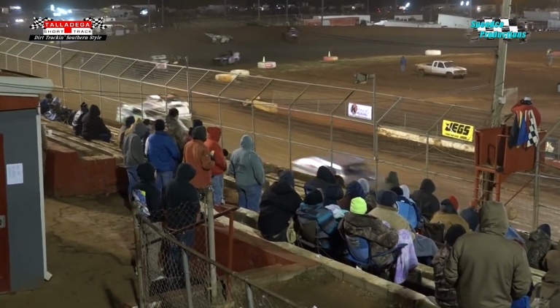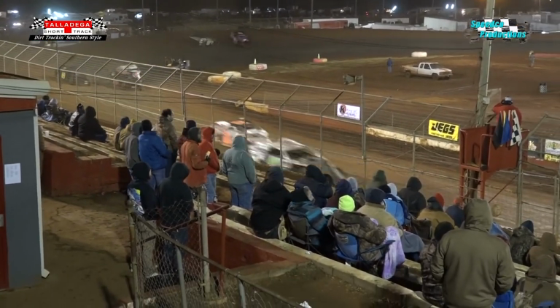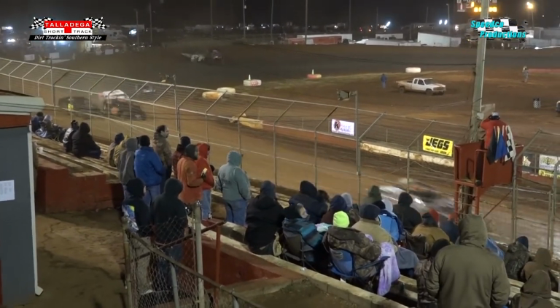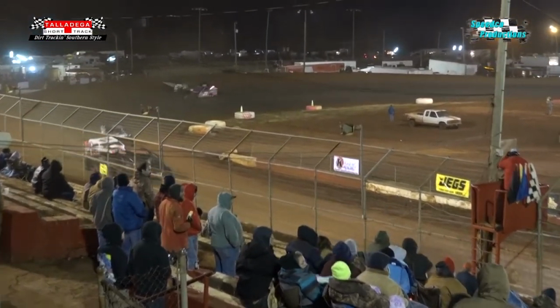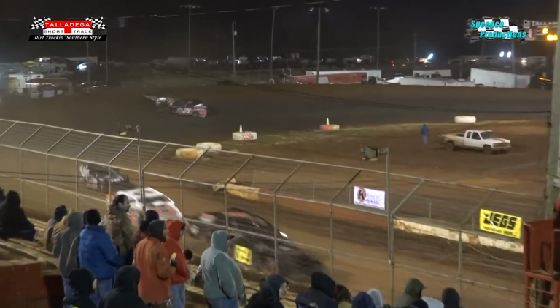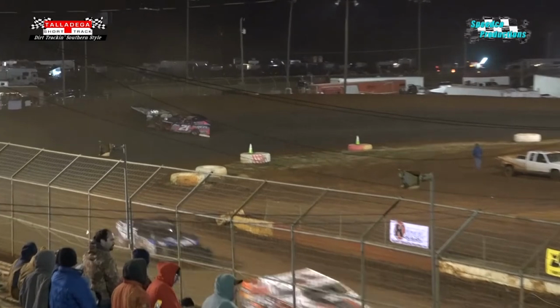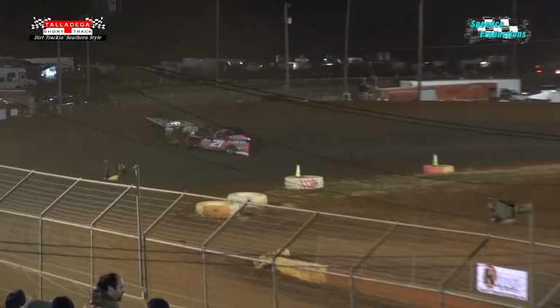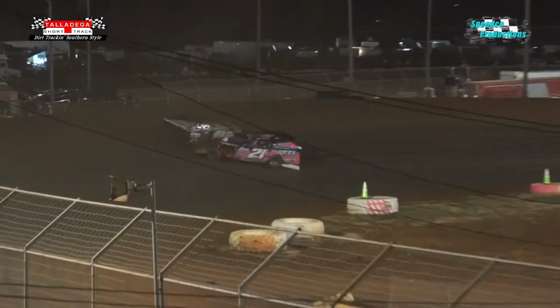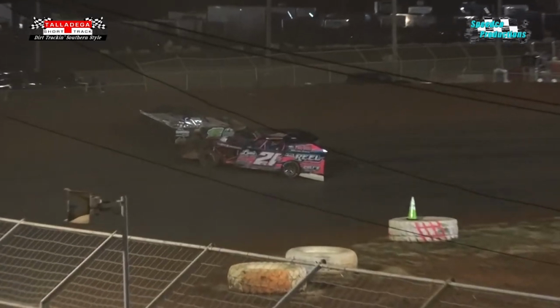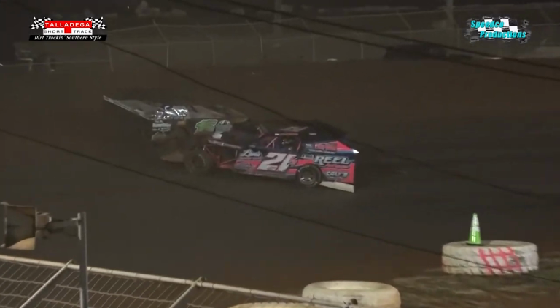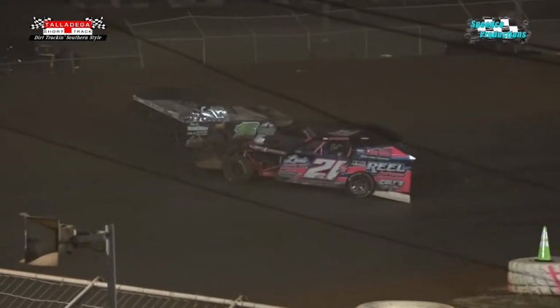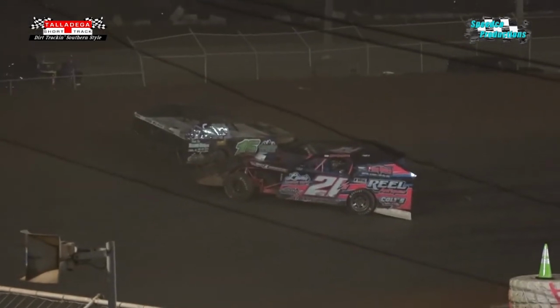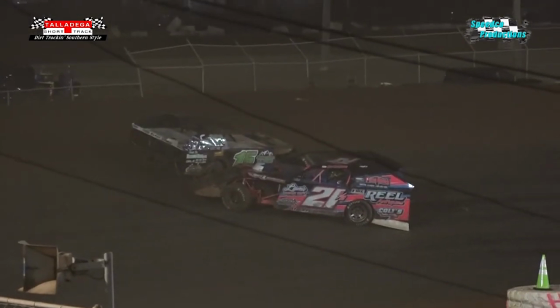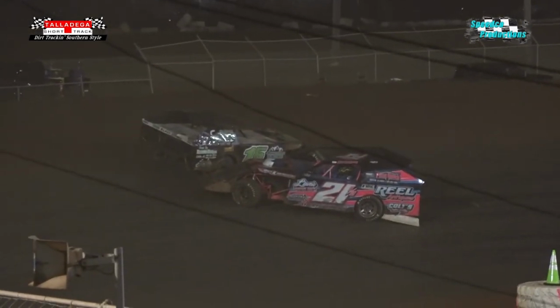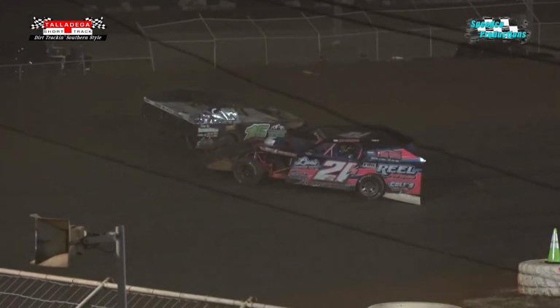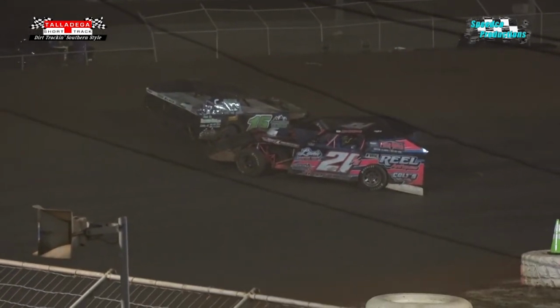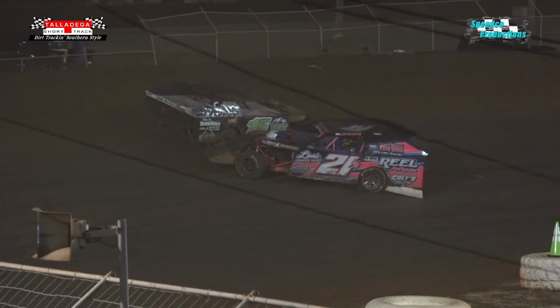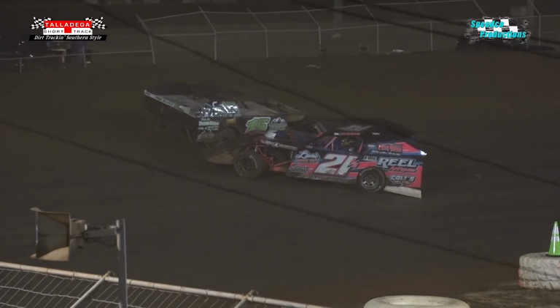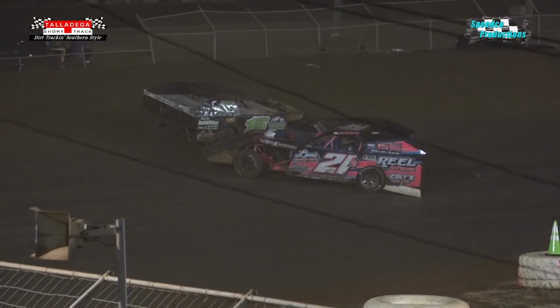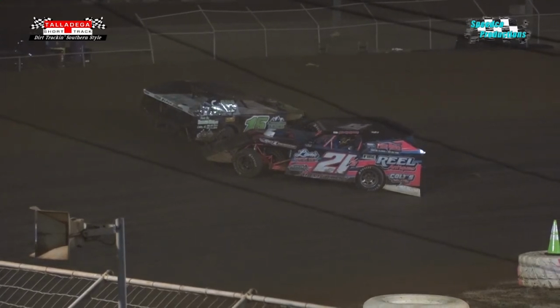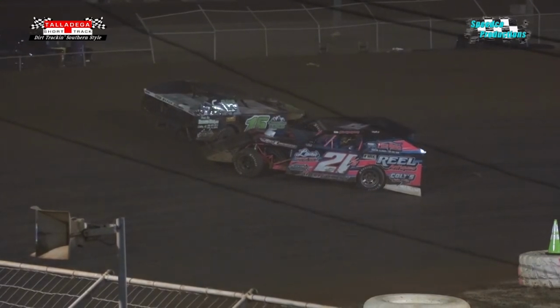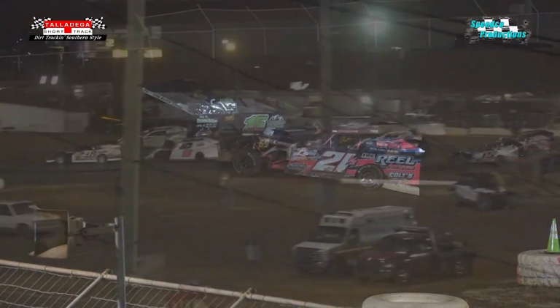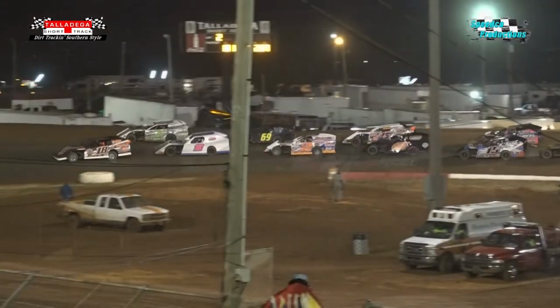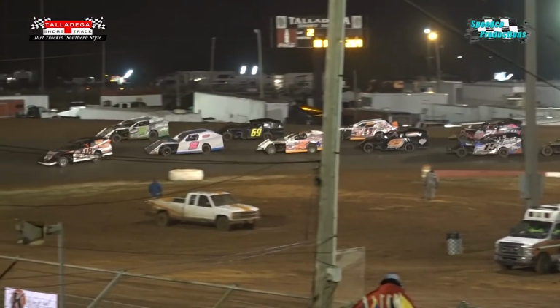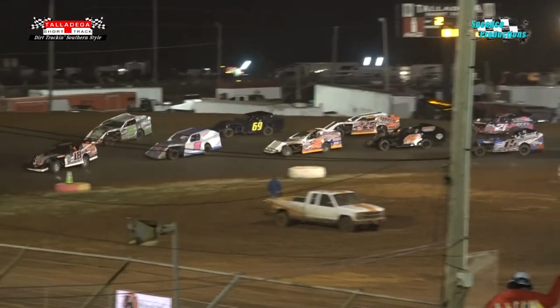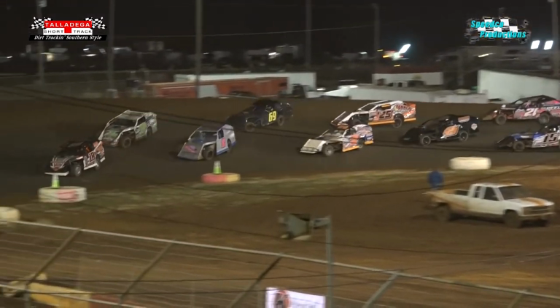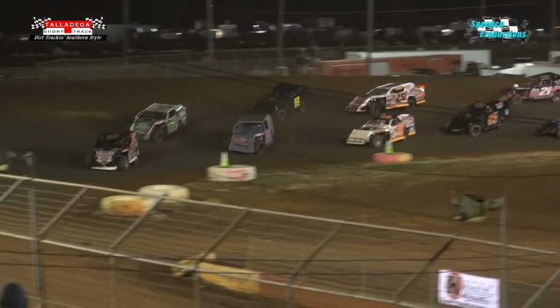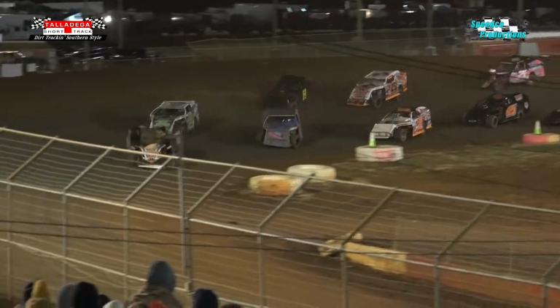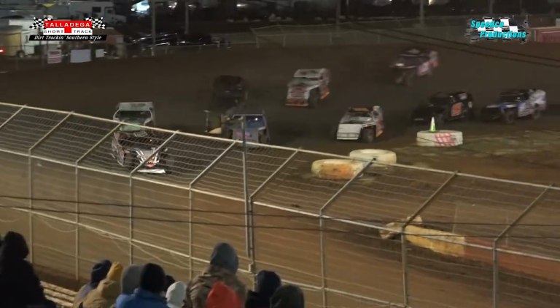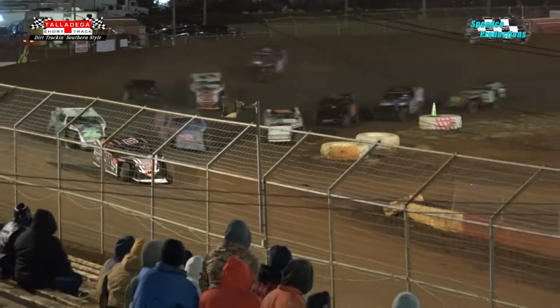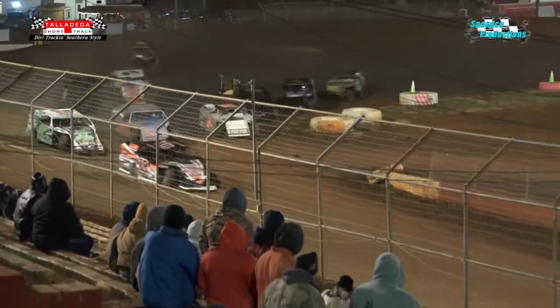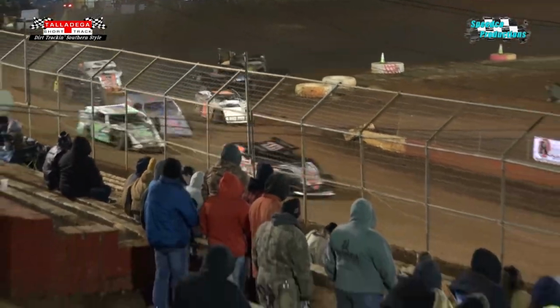Lap number two complete. And a yellow flag comes out — yellow flag comes out. Trouble in turns three and four. And all by his lonesome on the front row, Rusty Duncan on the inside of second row. Here we go.